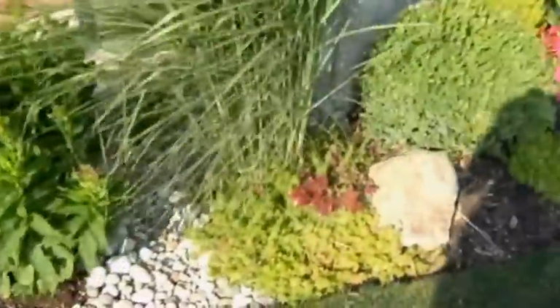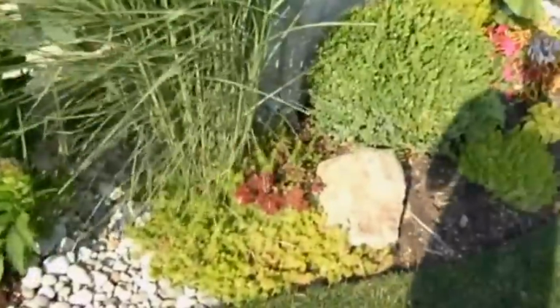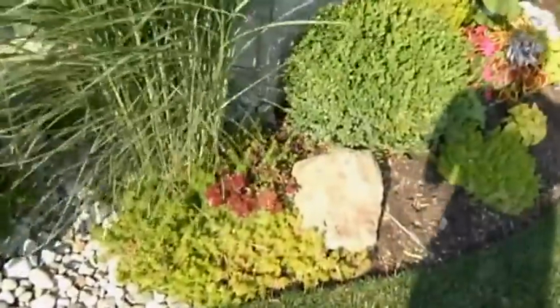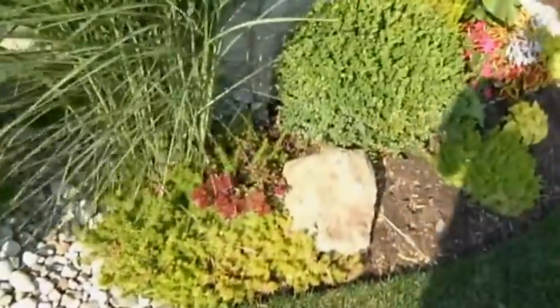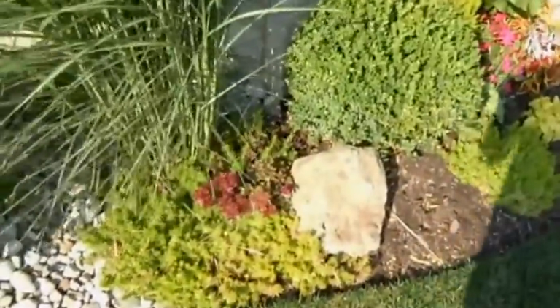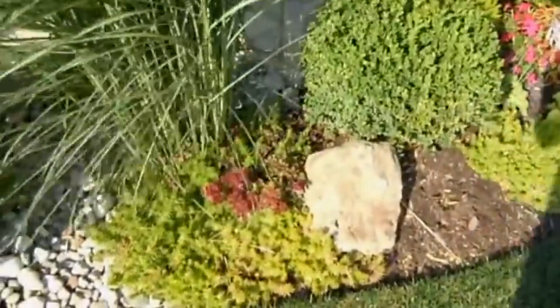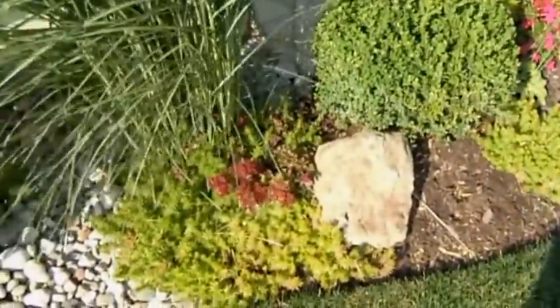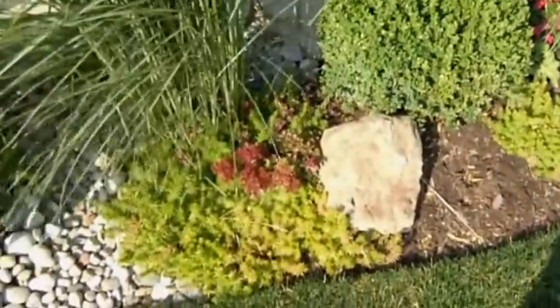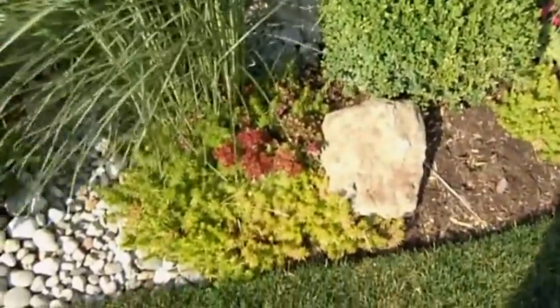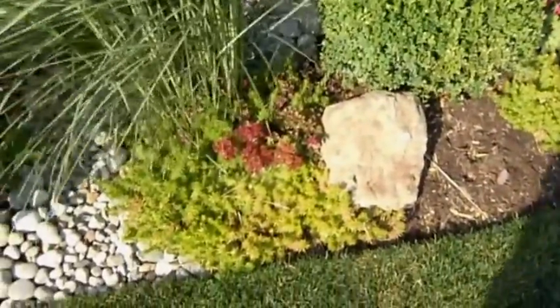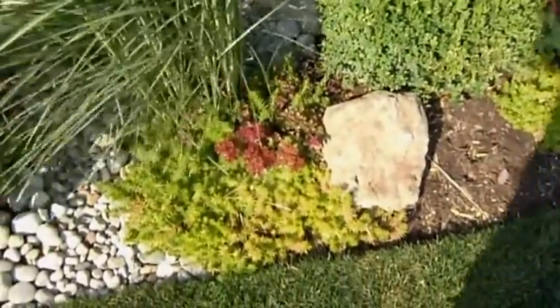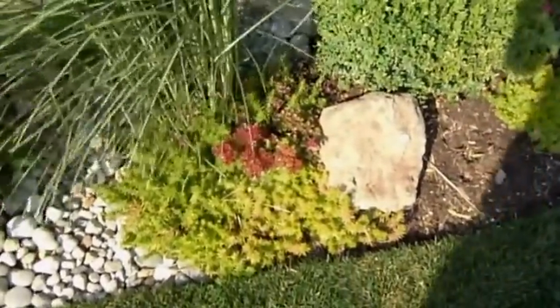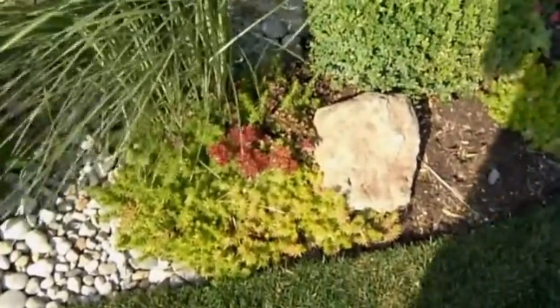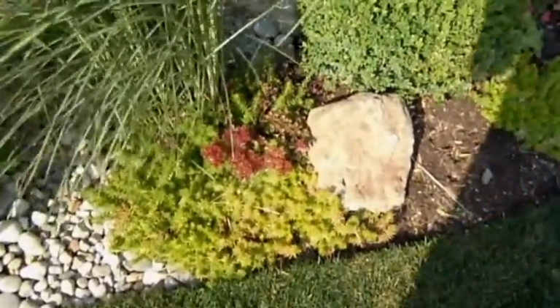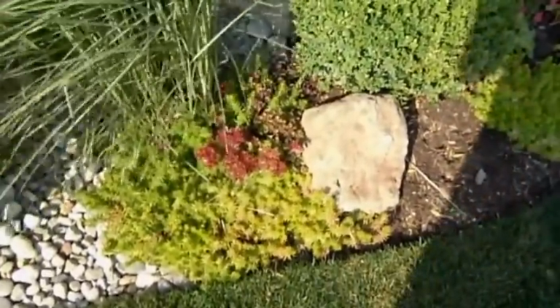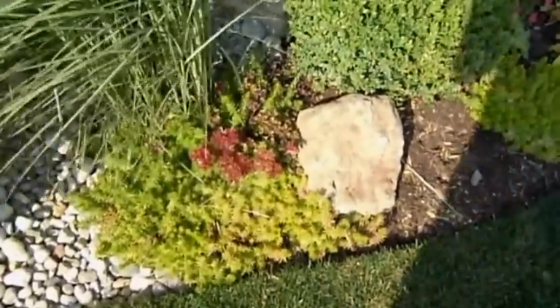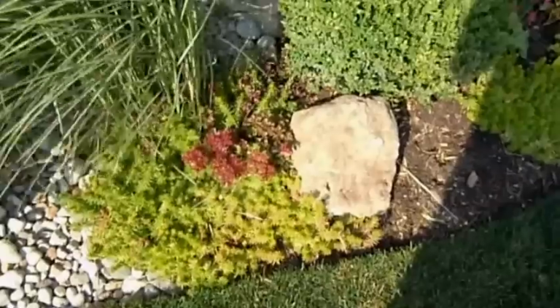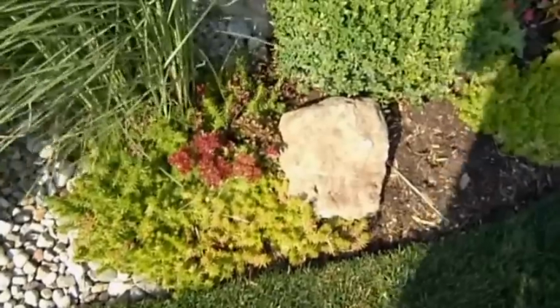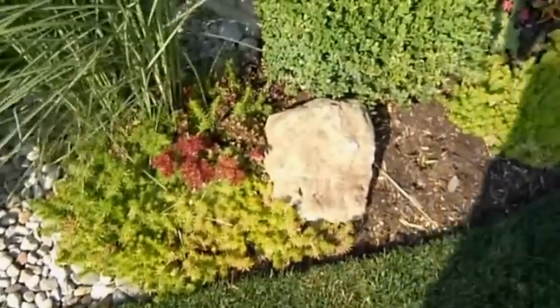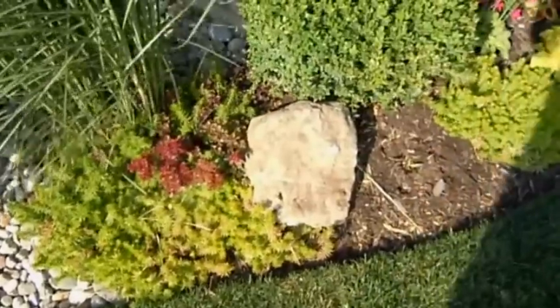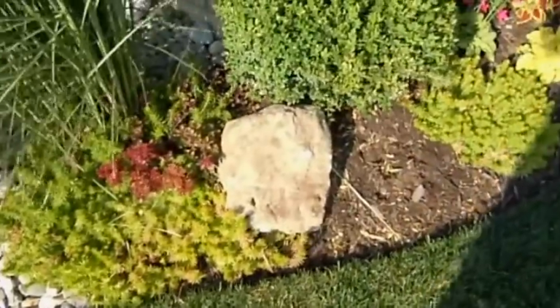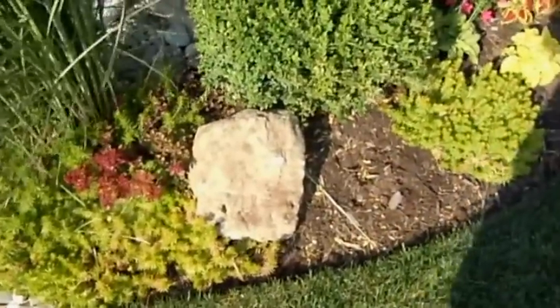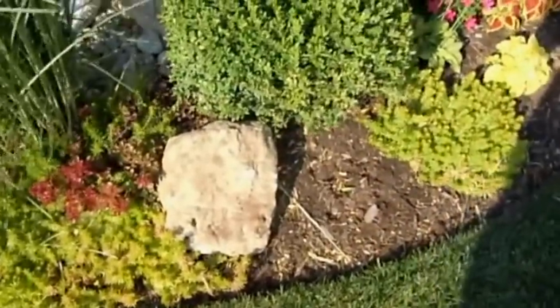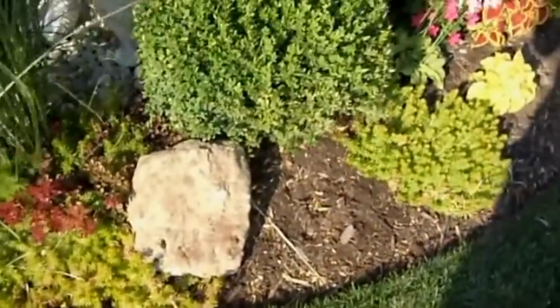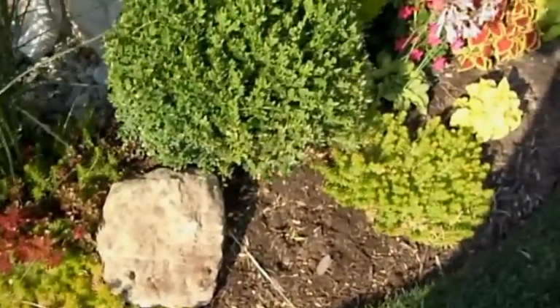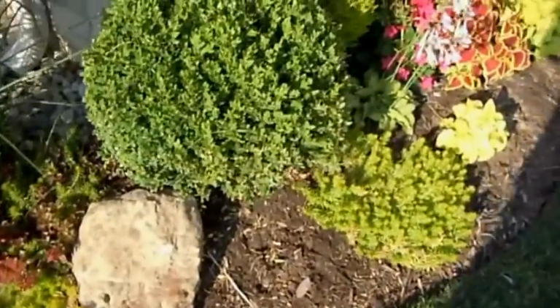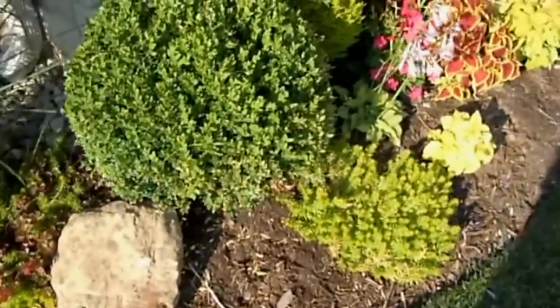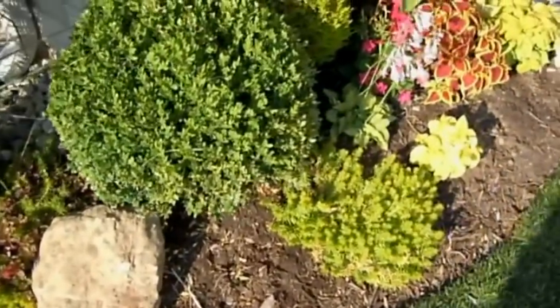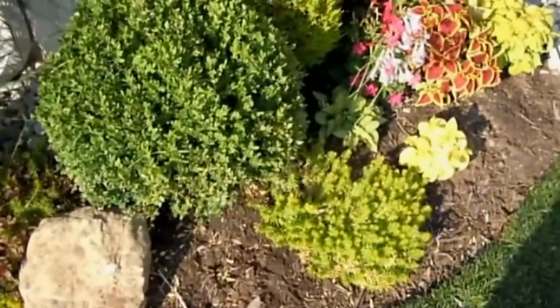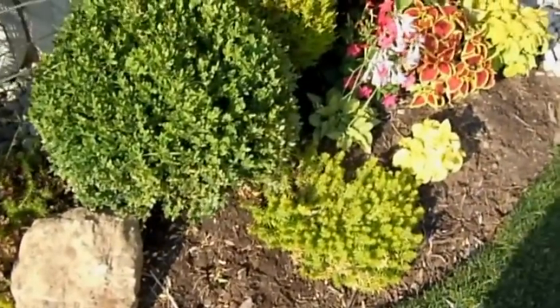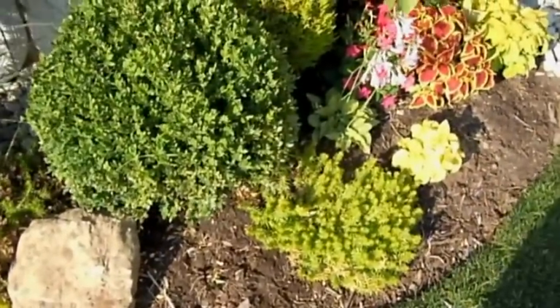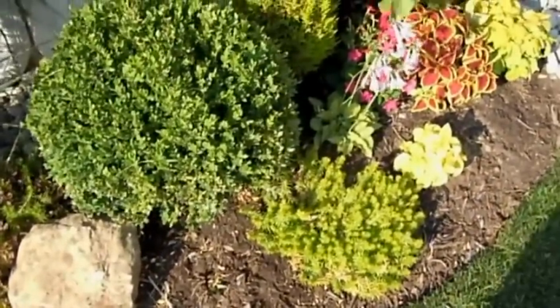I've got some sedum growing as a ground cover in the garden. It's looking lovely — I like the contrast of the yellow leaves.